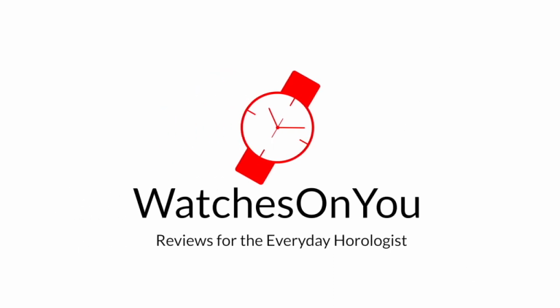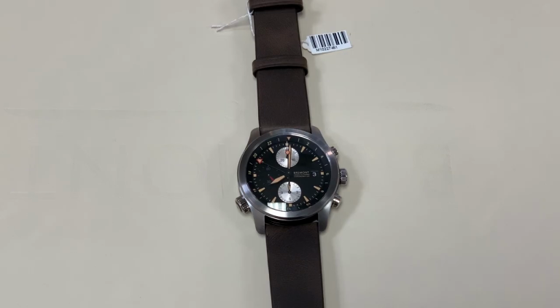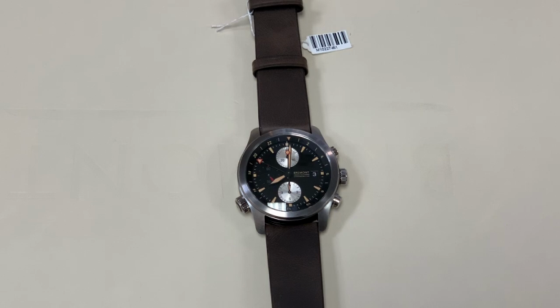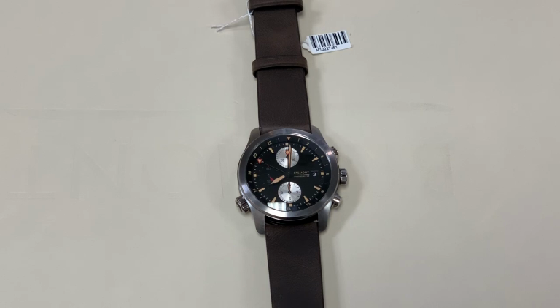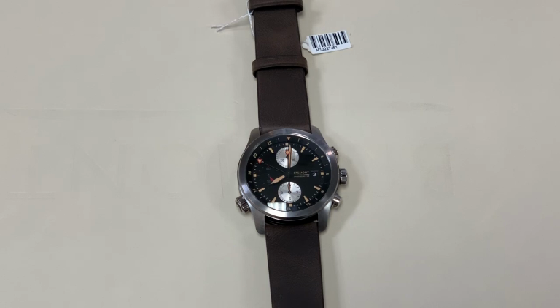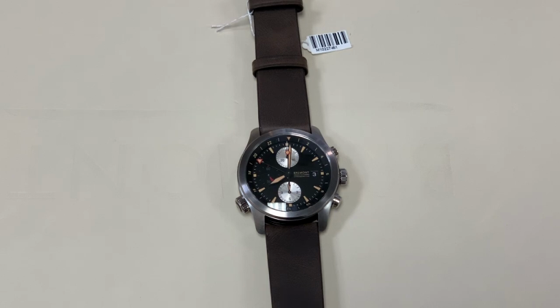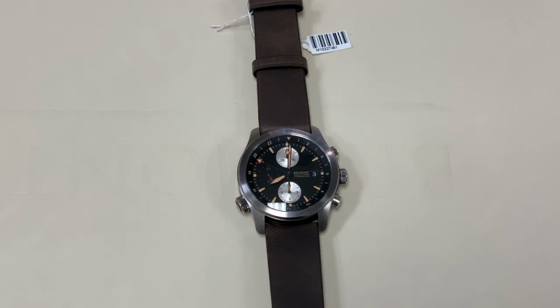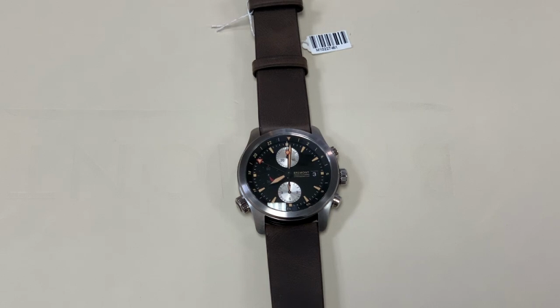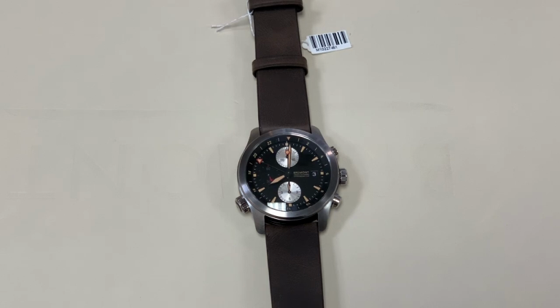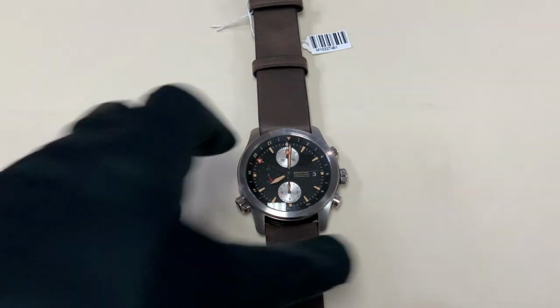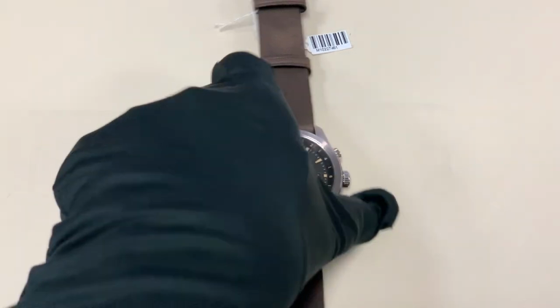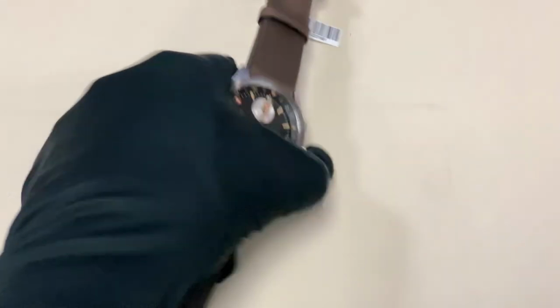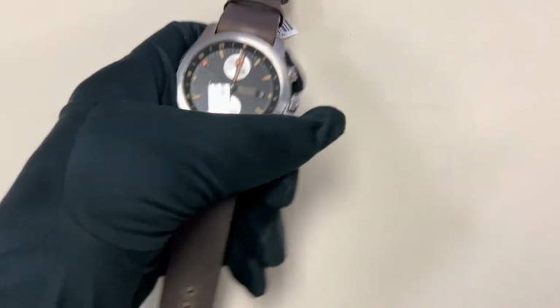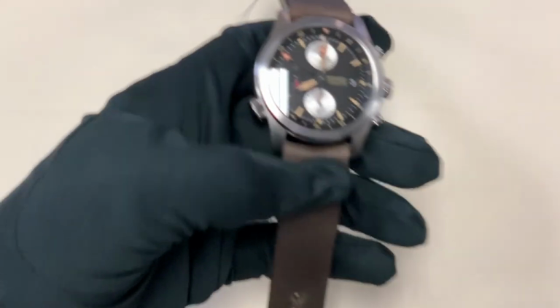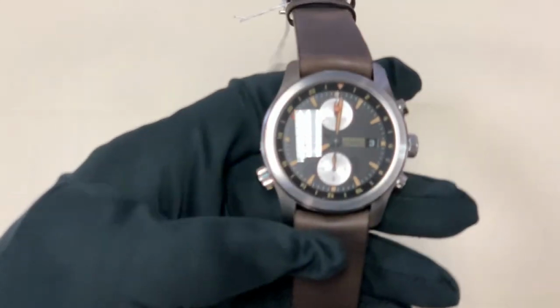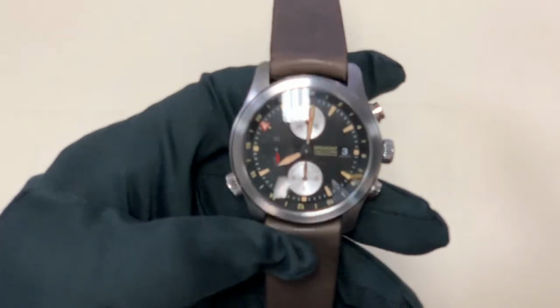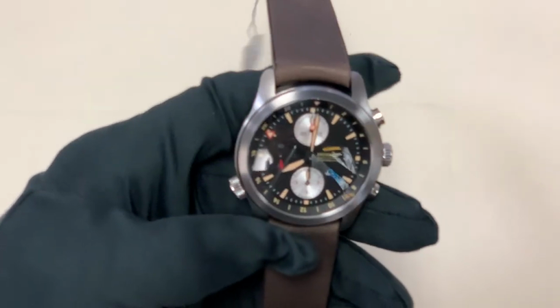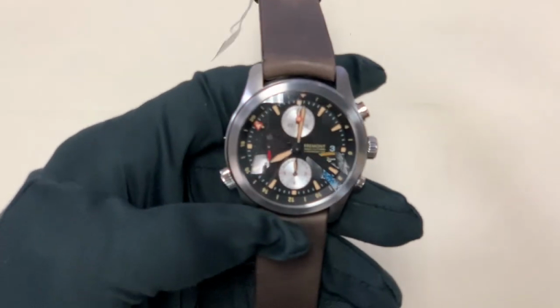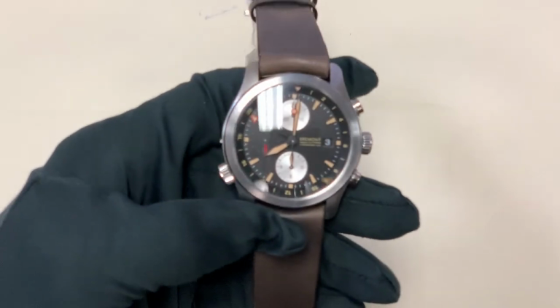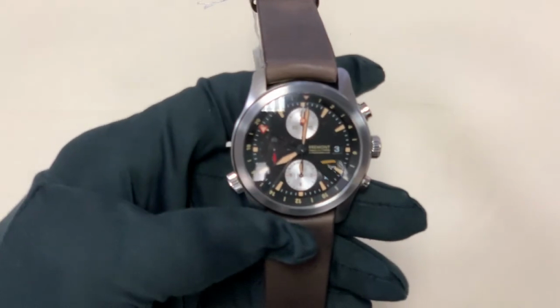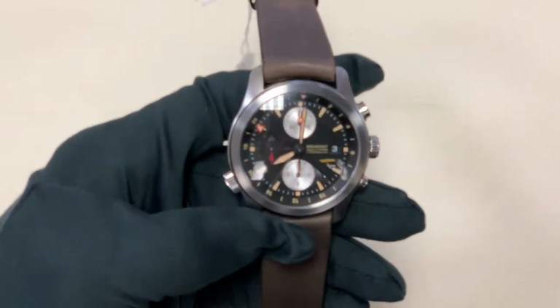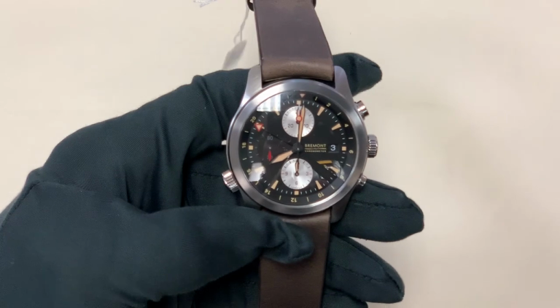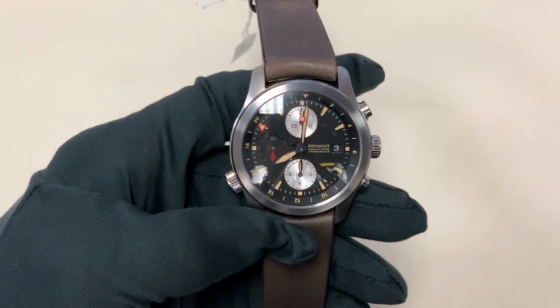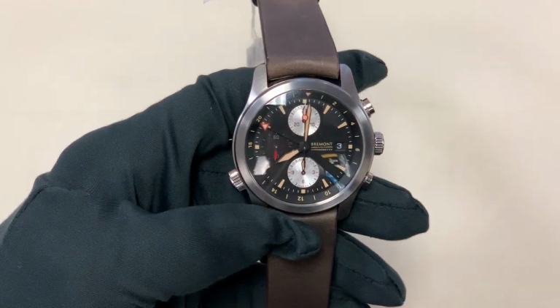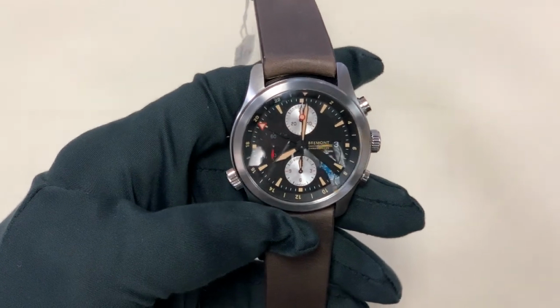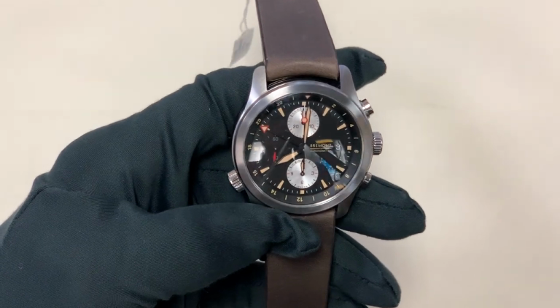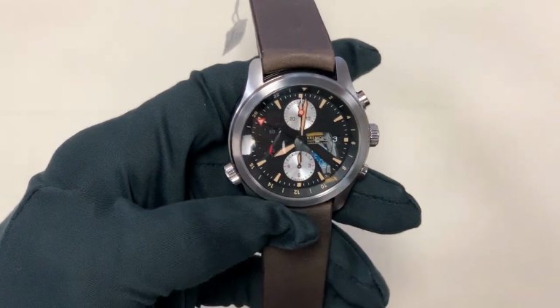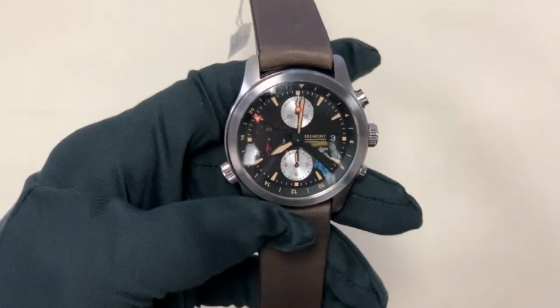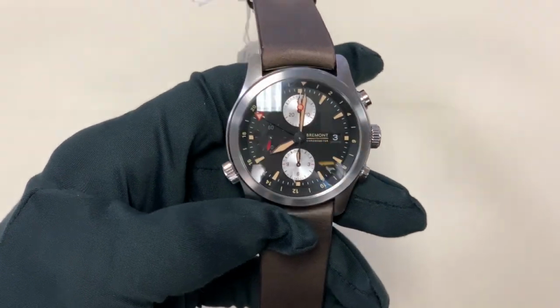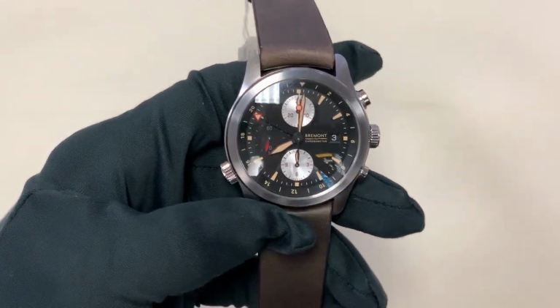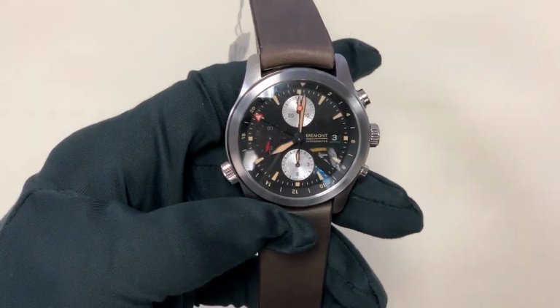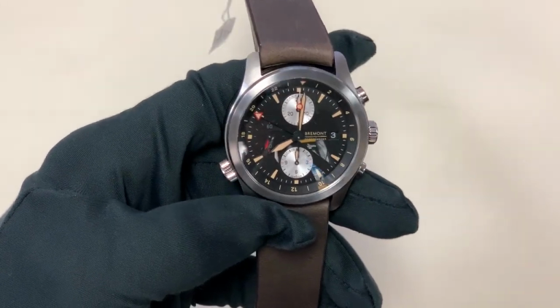Hi, this is Brandon from Watches on You. Today we're going to be taking a look at the Bremont Alt1-ZT-51.